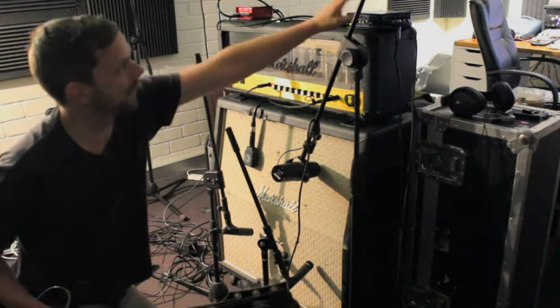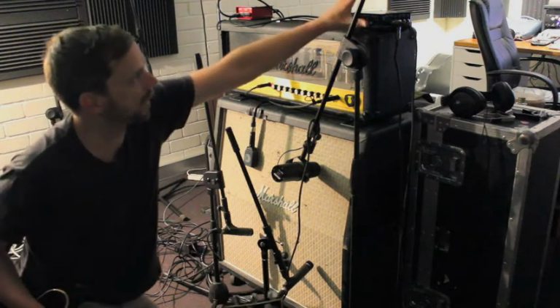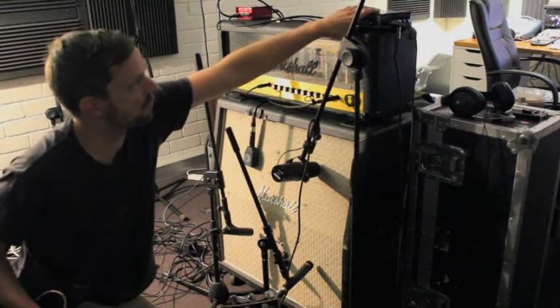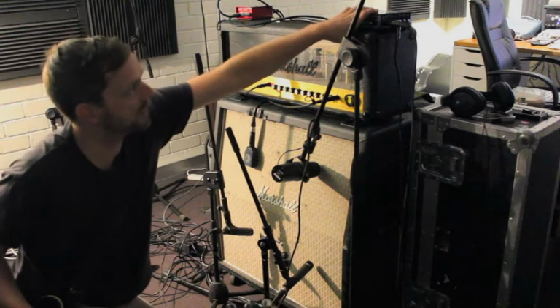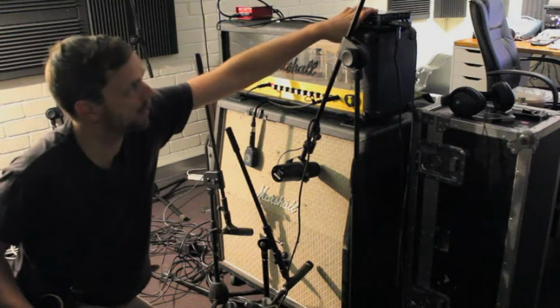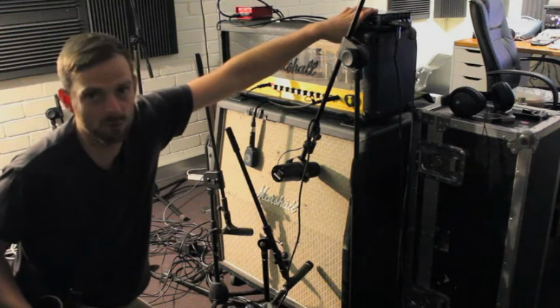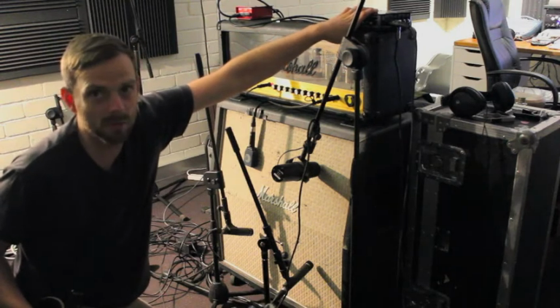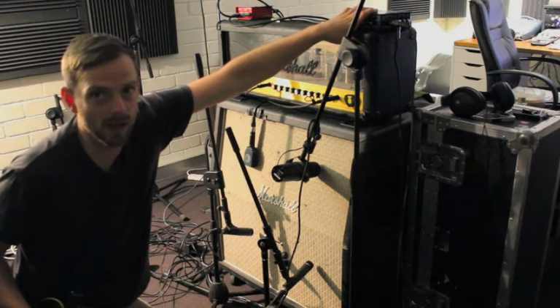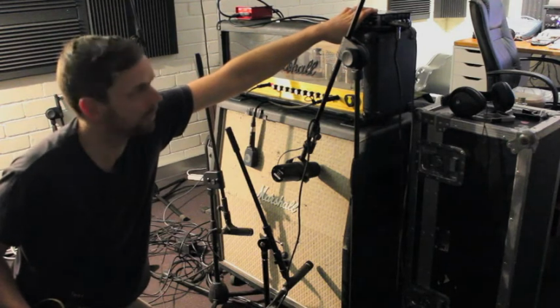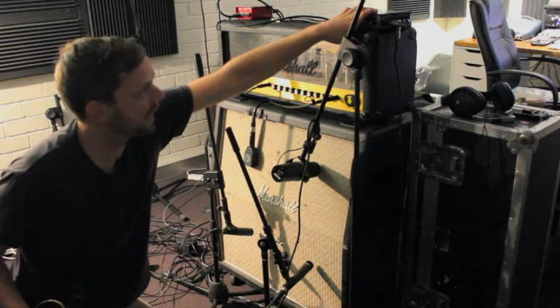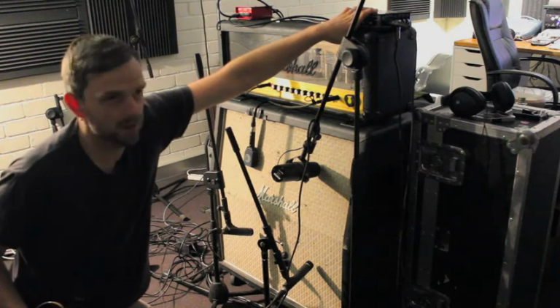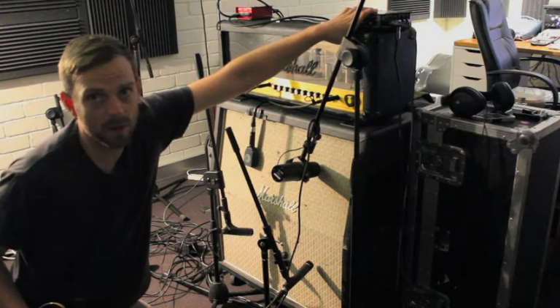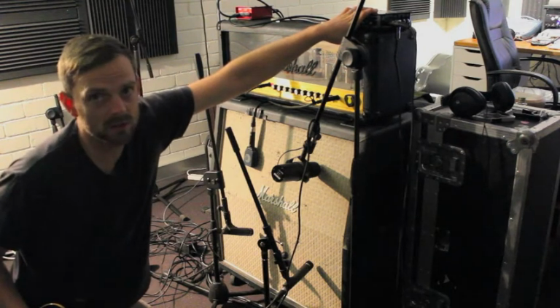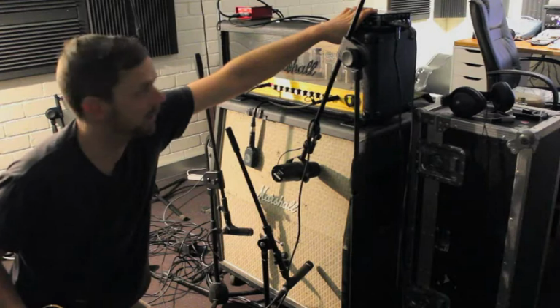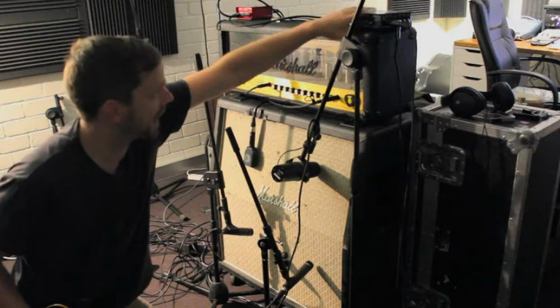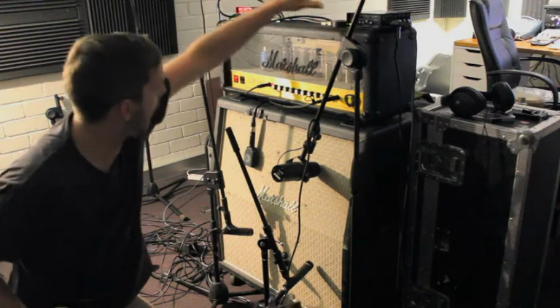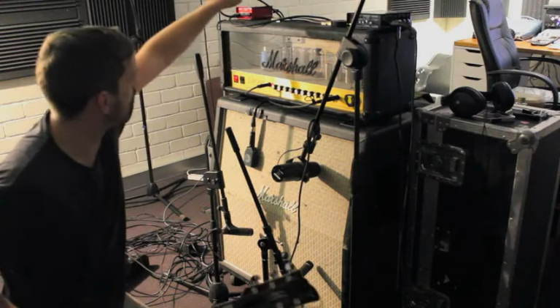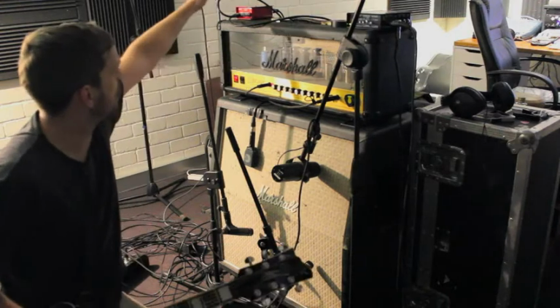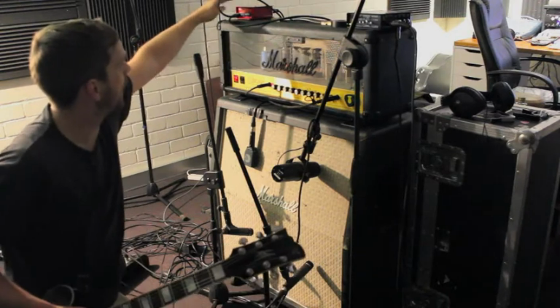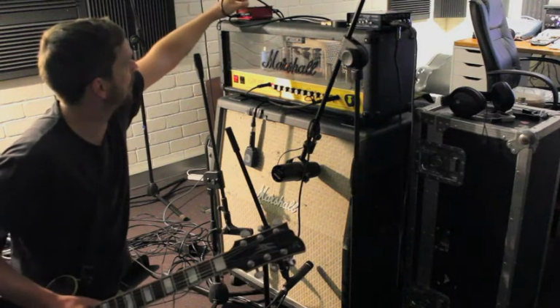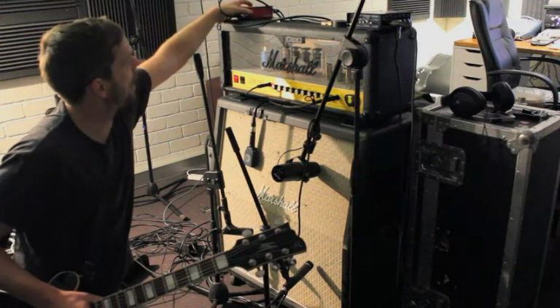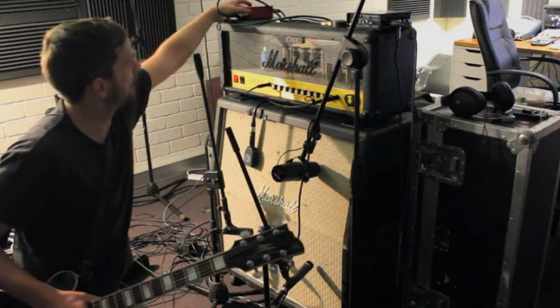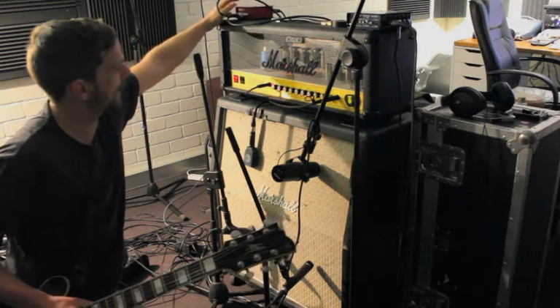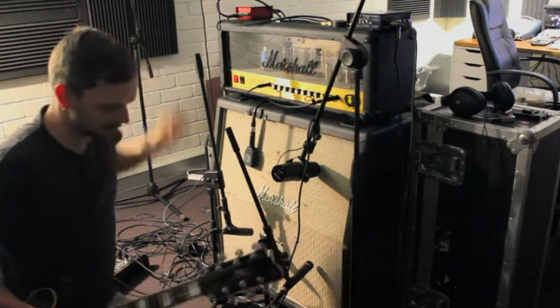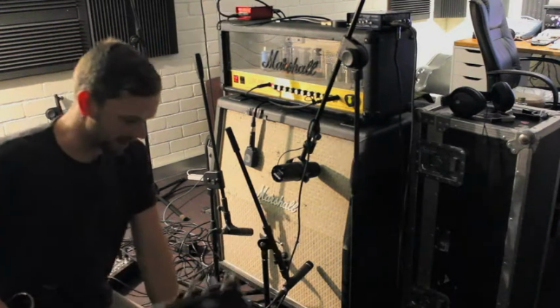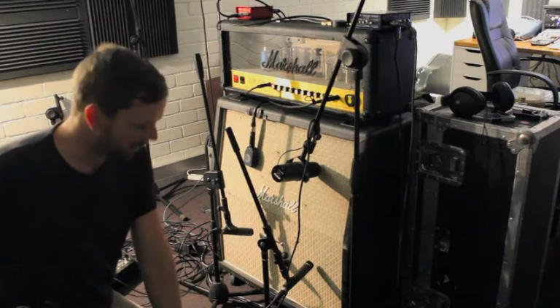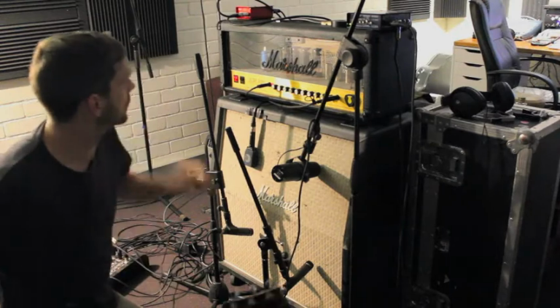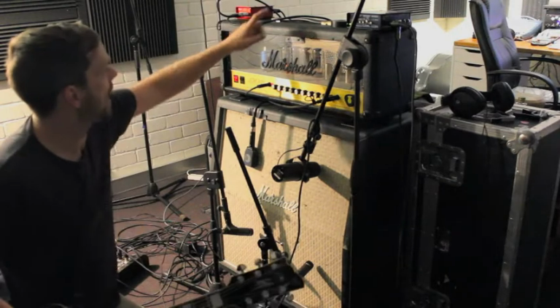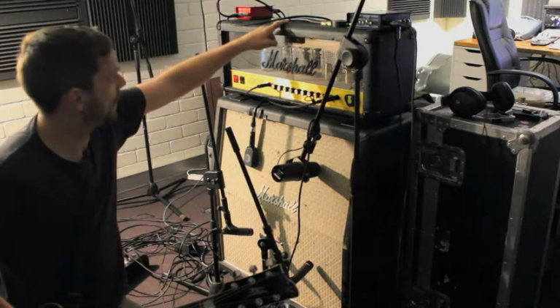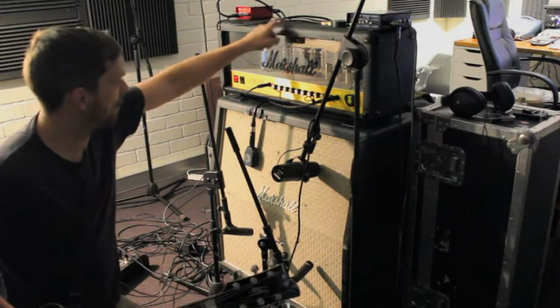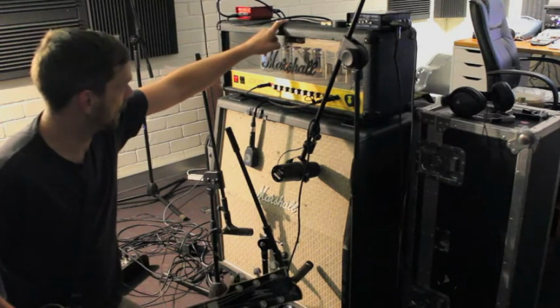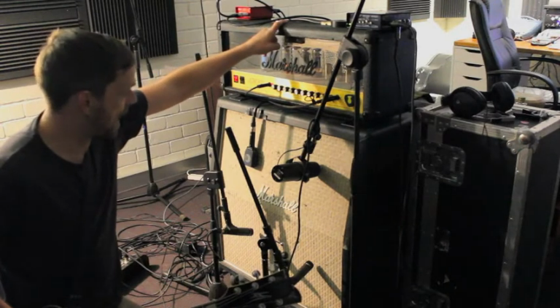One of them is a raw DI which we can re-amp later on. If you don't know what that means, just Google it. And then we've got an amp DI as well, so that captures all my guitar effects and the amp.